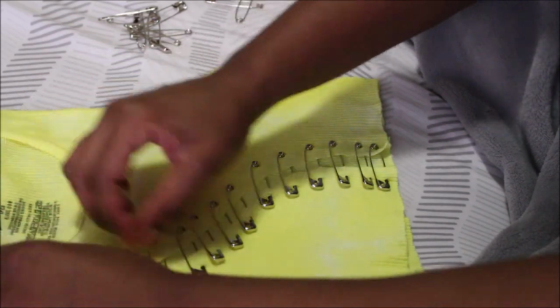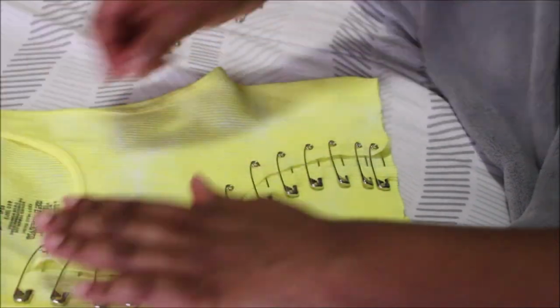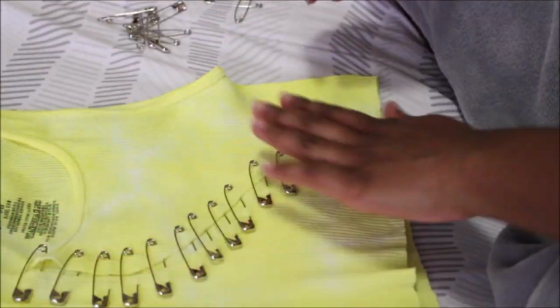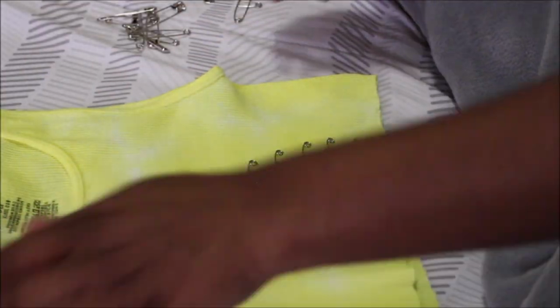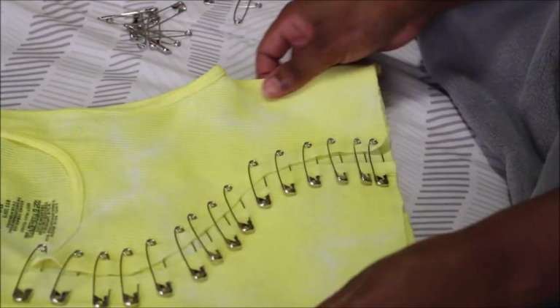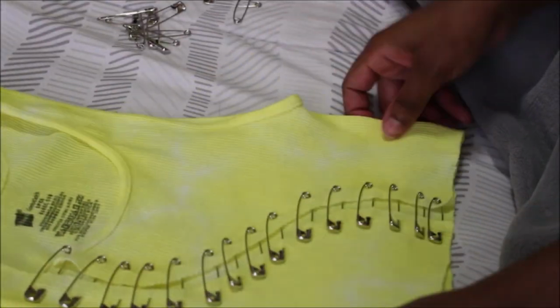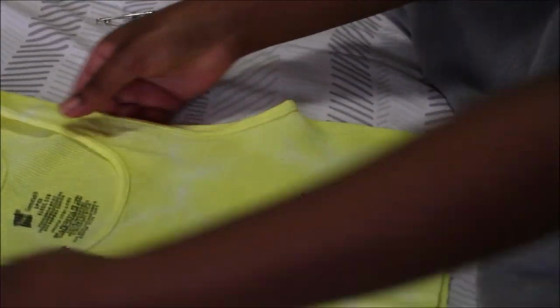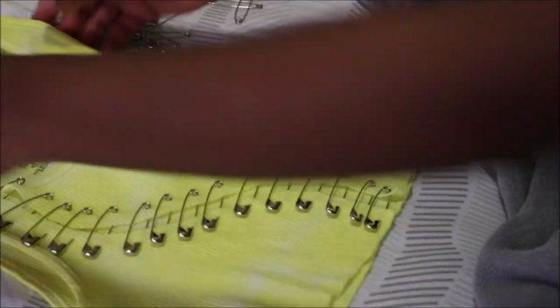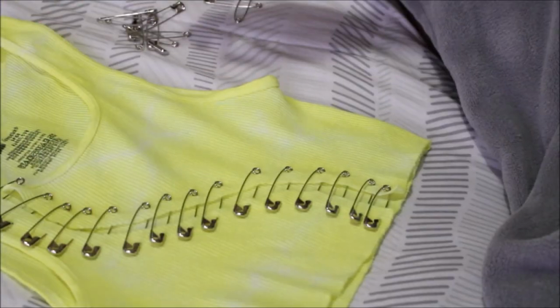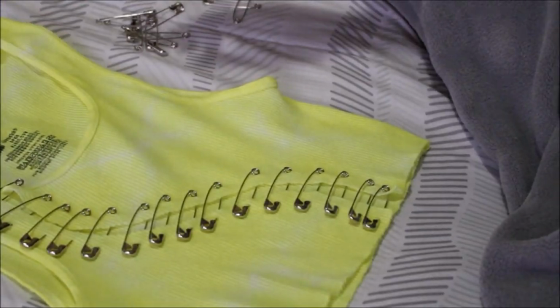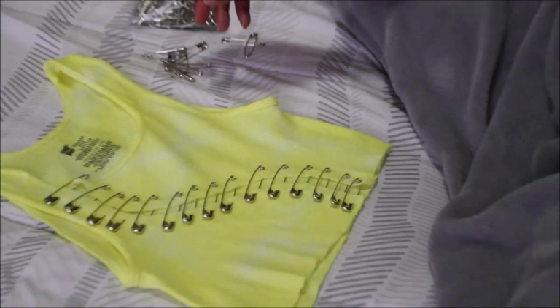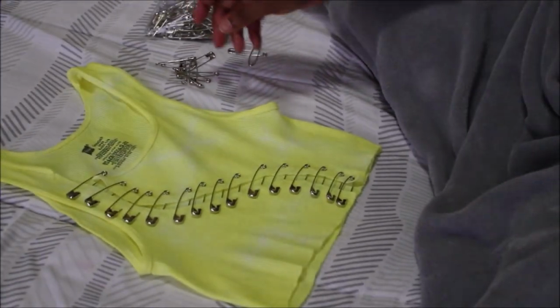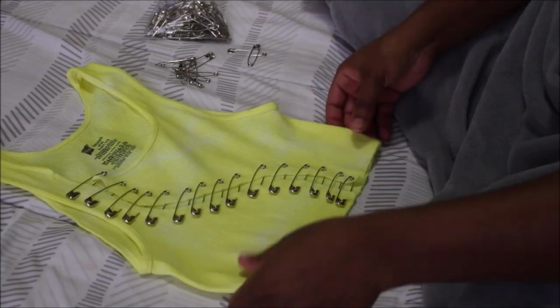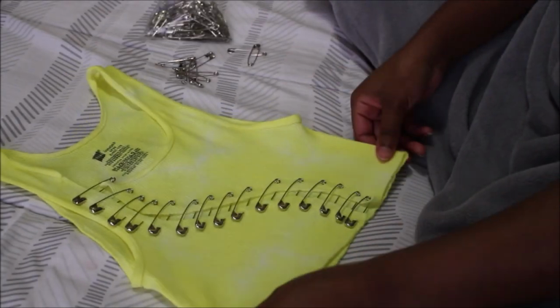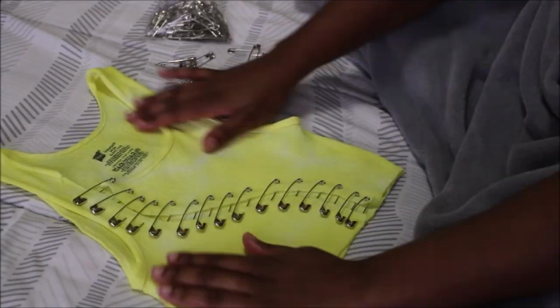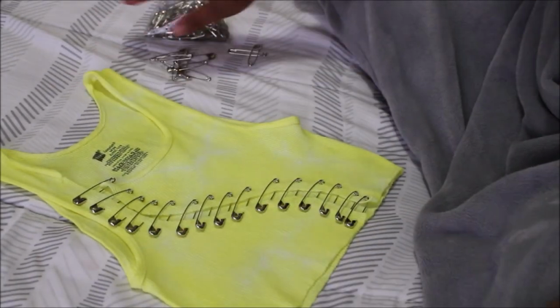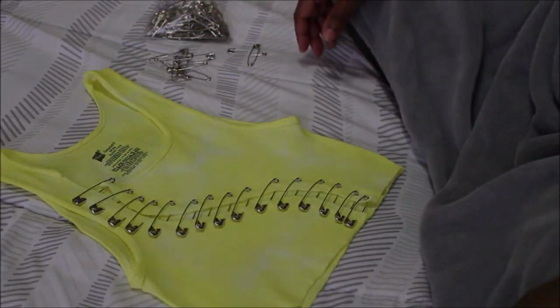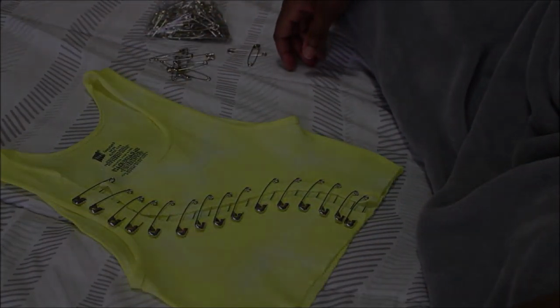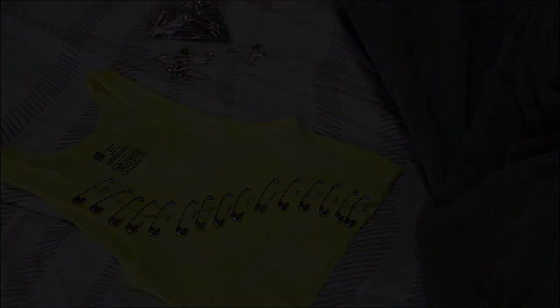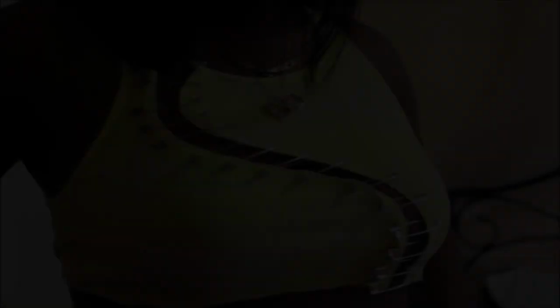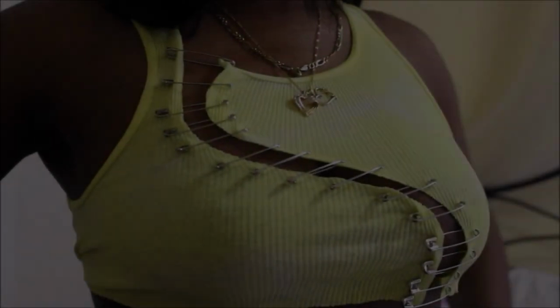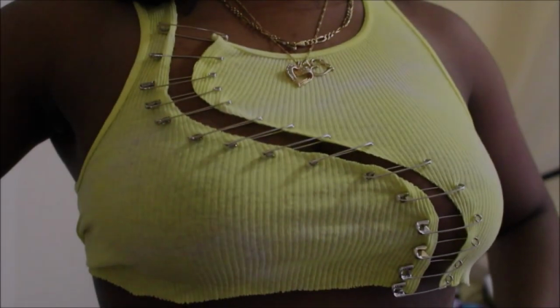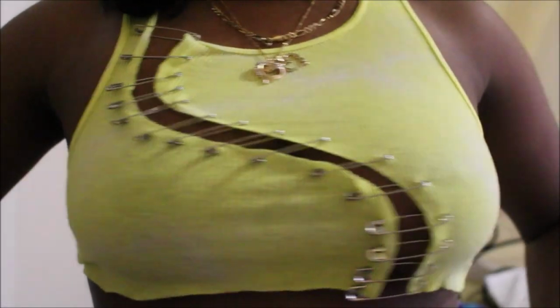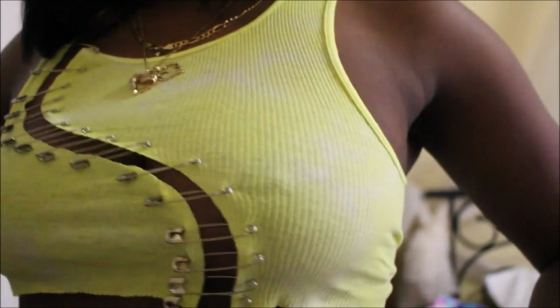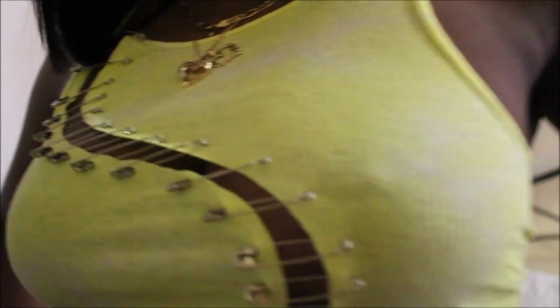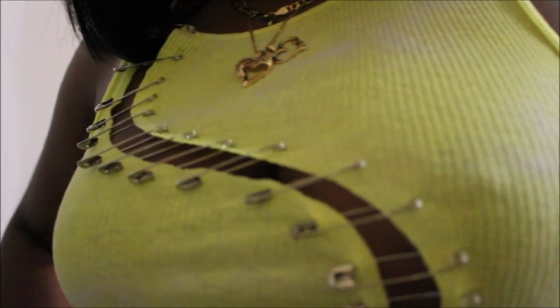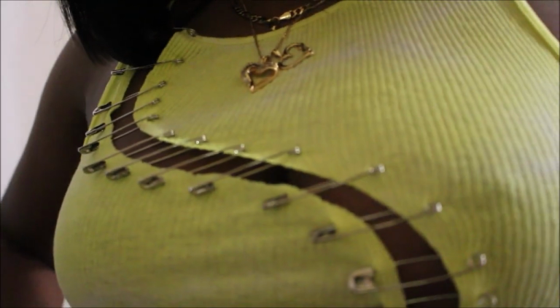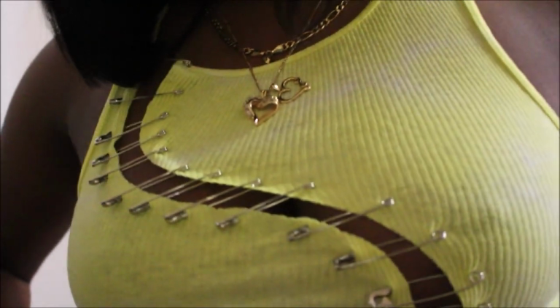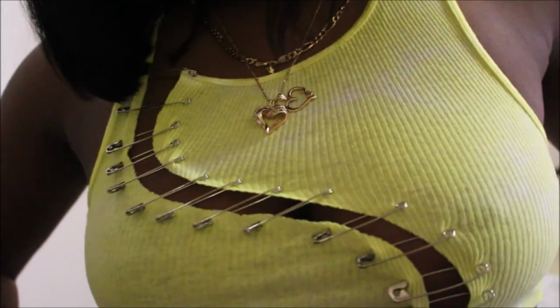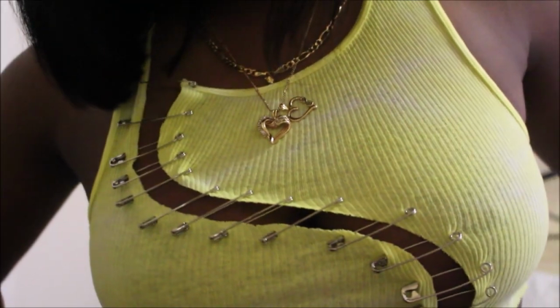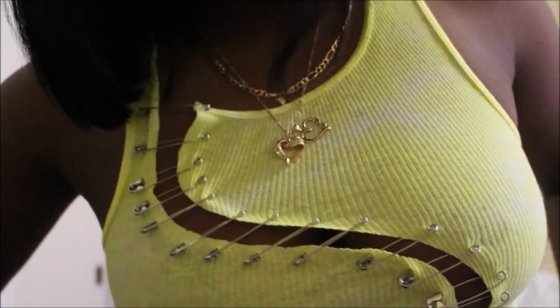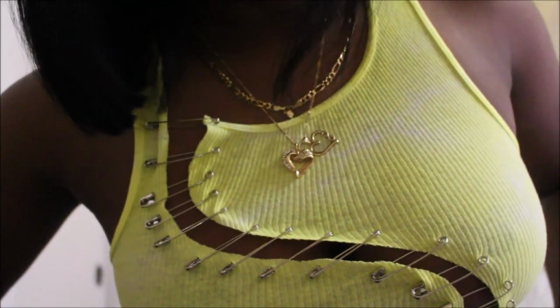Once you're done with the safety pins, try on the shirt and see how you like it. If you want the opening to be more closed, adding more safety pins will pull it in together — but I actually like how mine looks so I'm going to leave it as is.